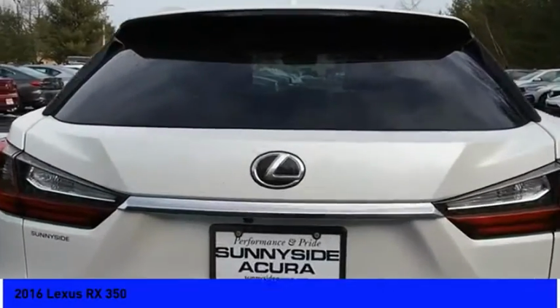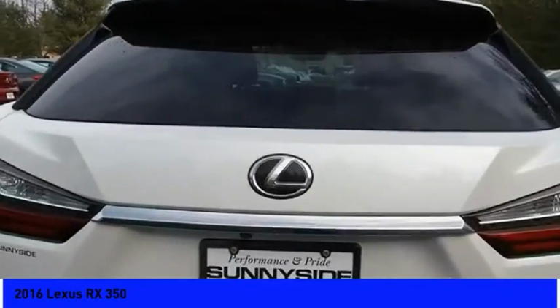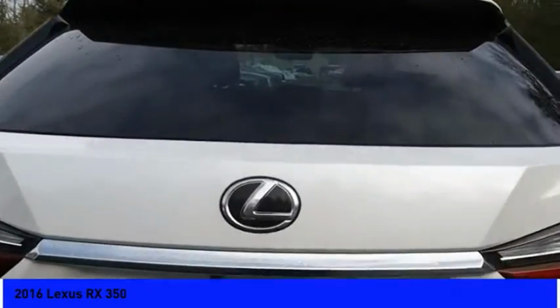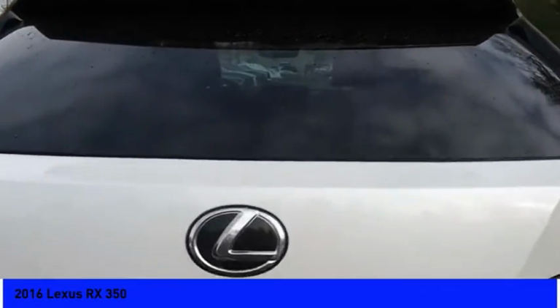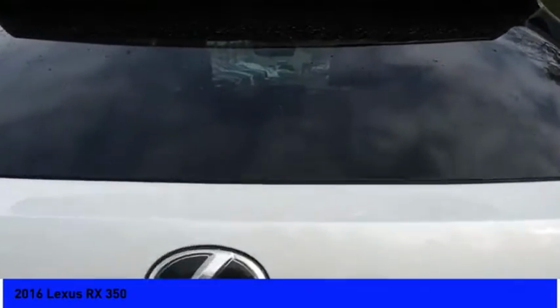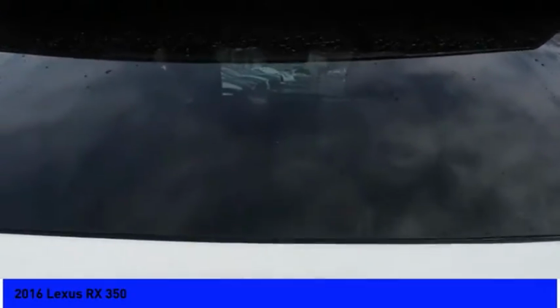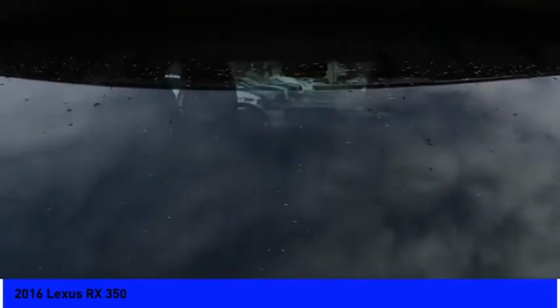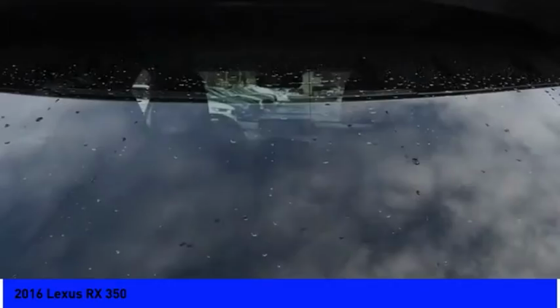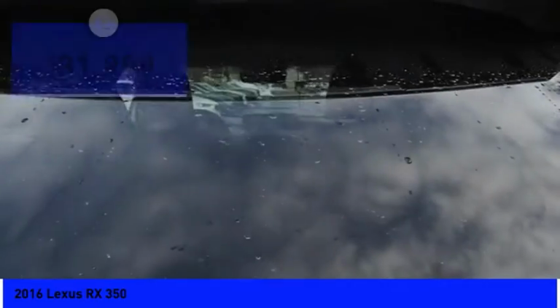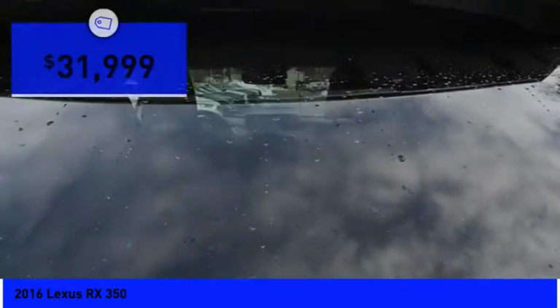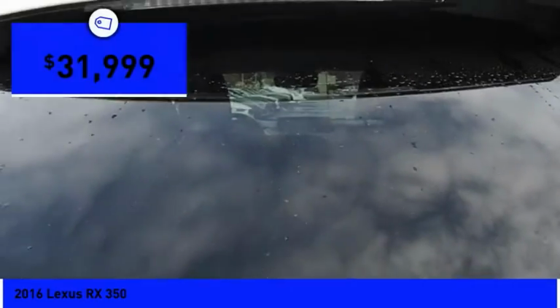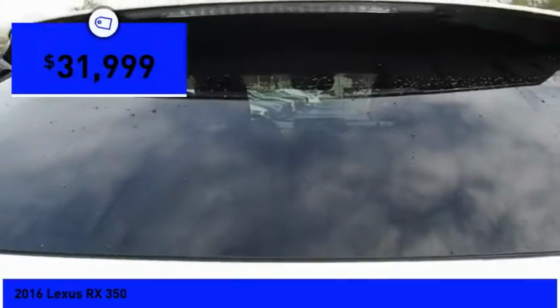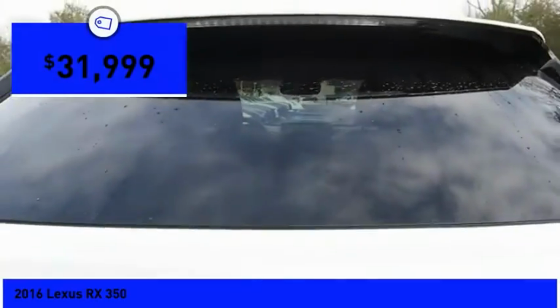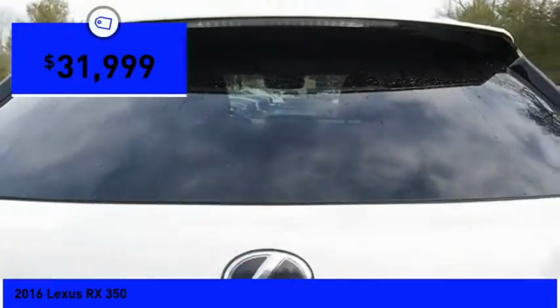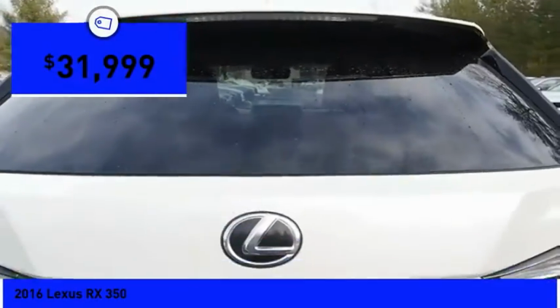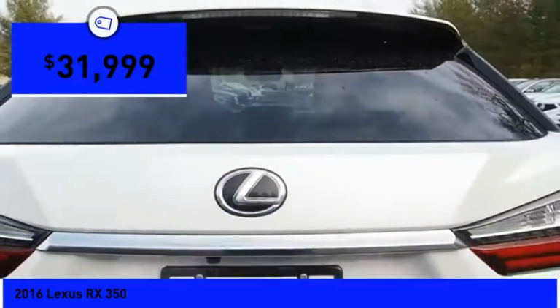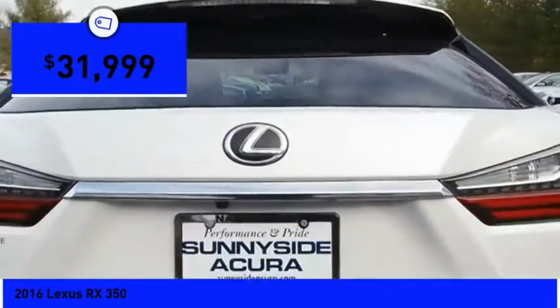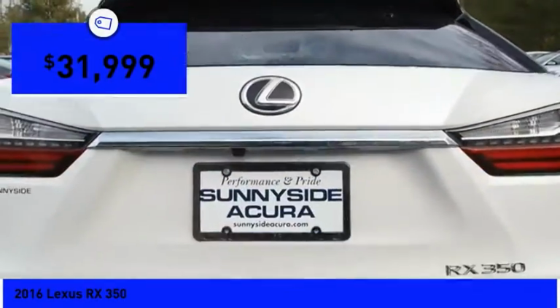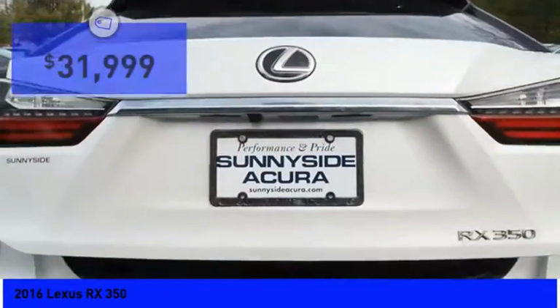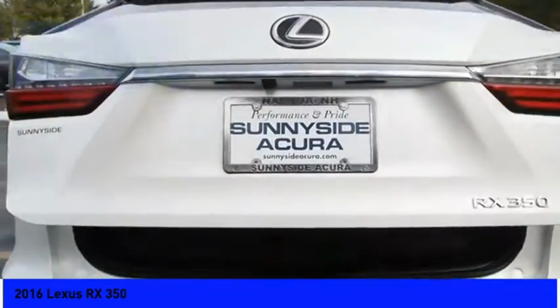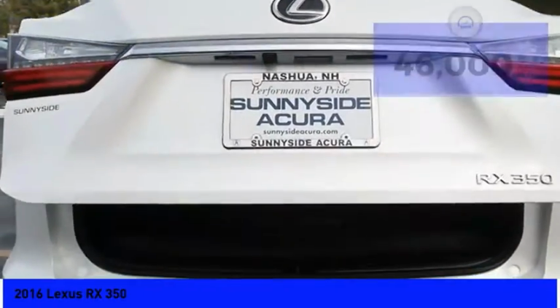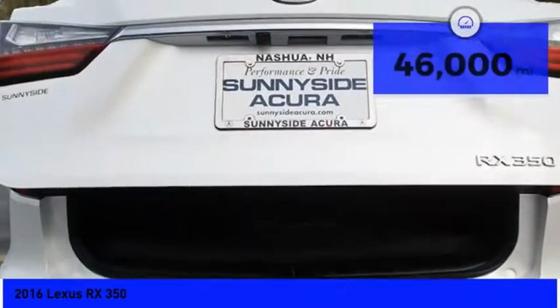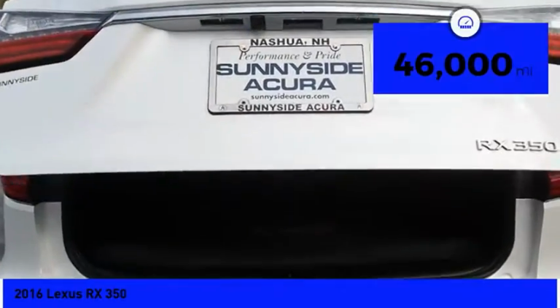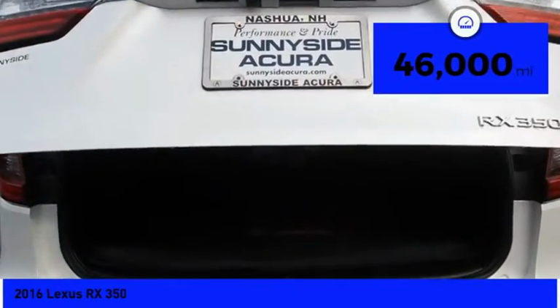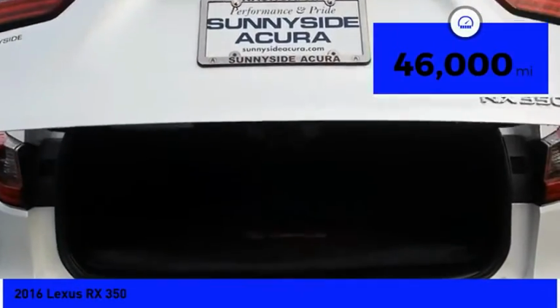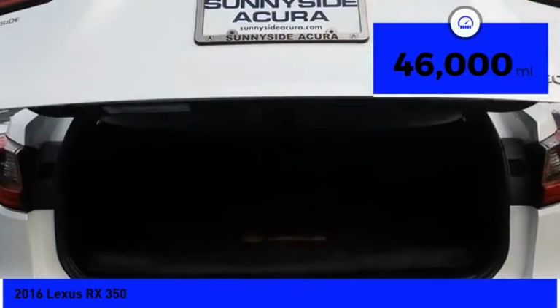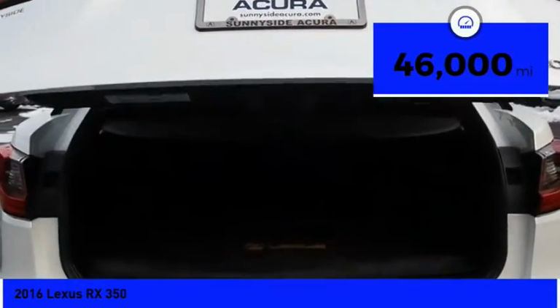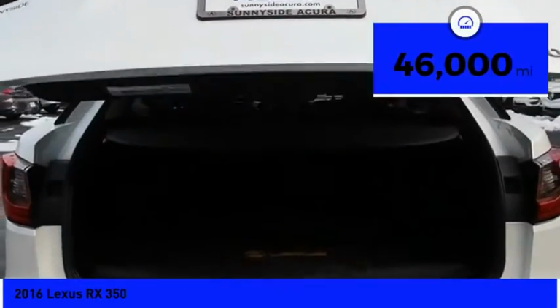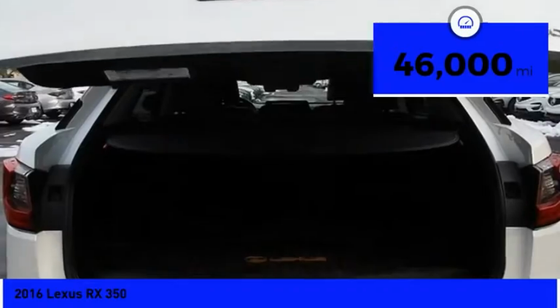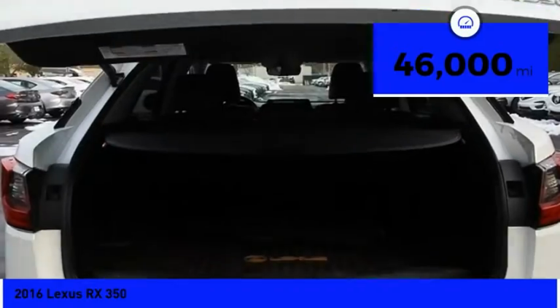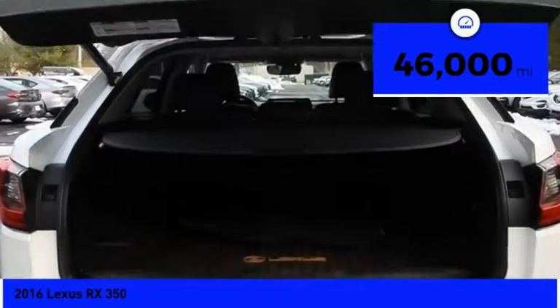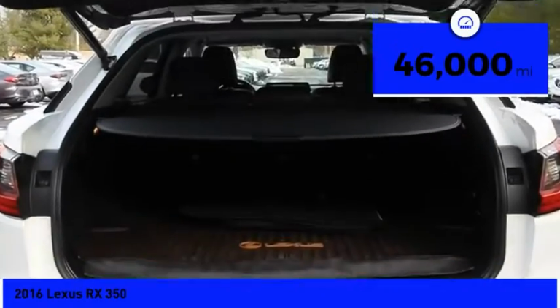And that luxury feel. And is priced below $35,000. This vehicle has less than 50,000 miles.